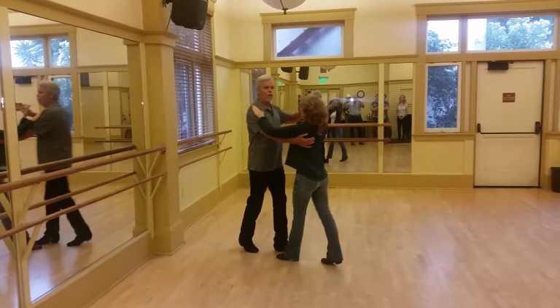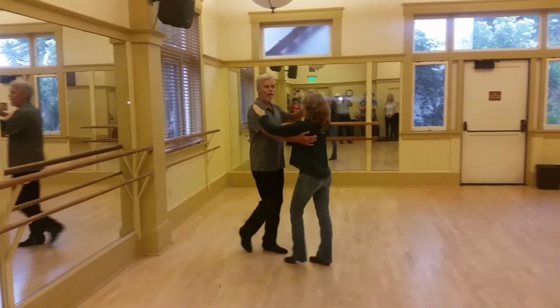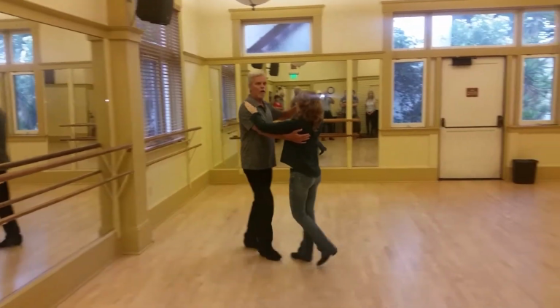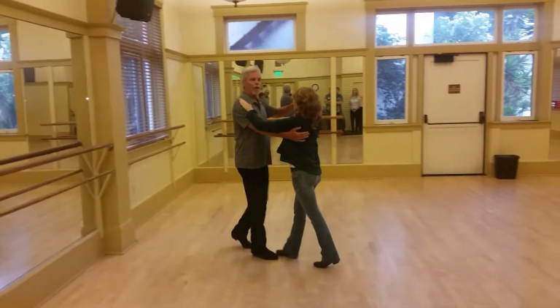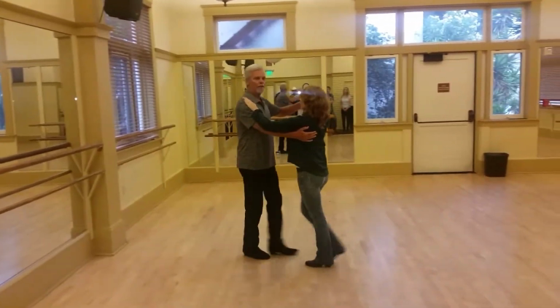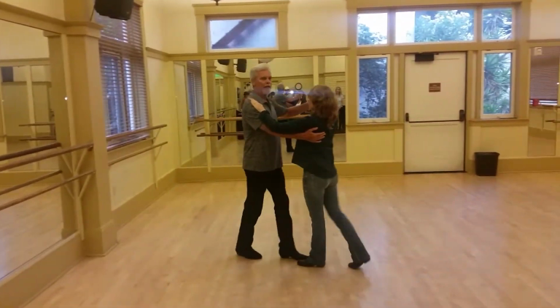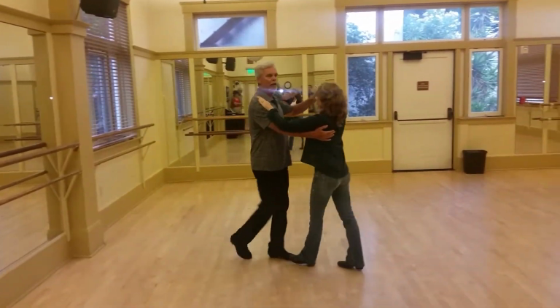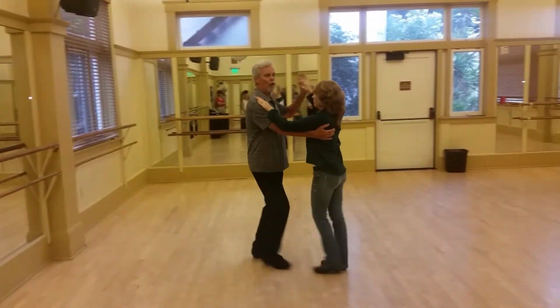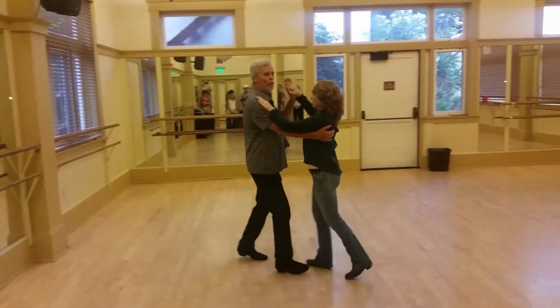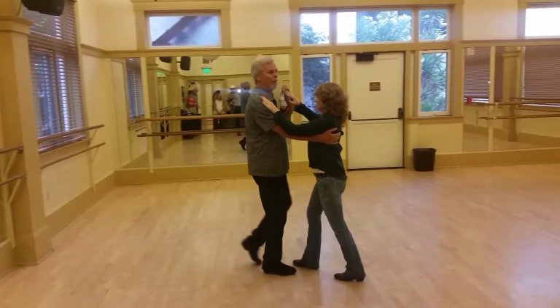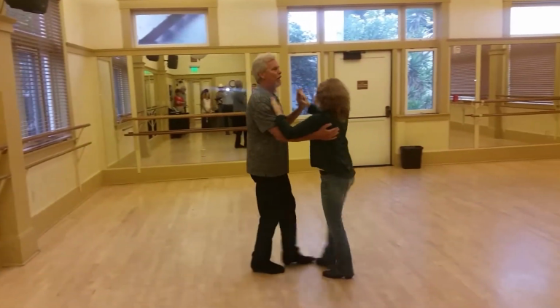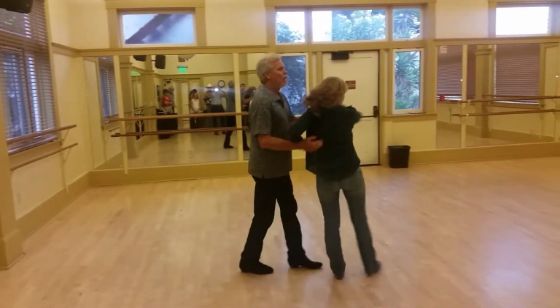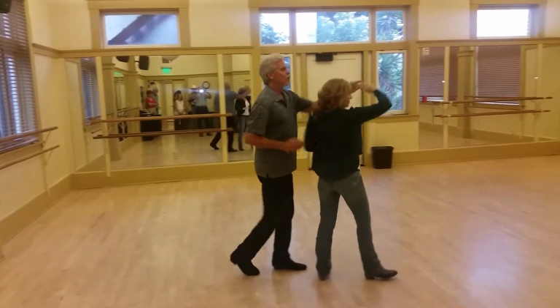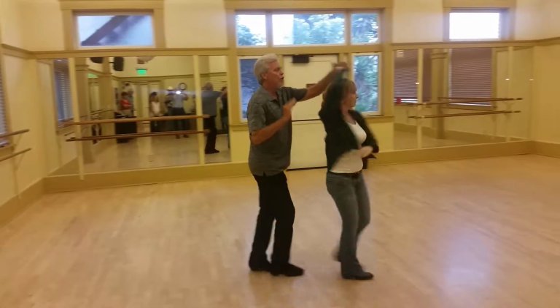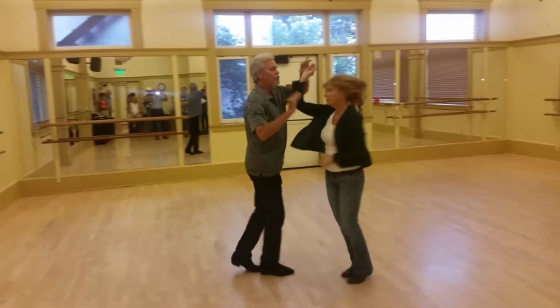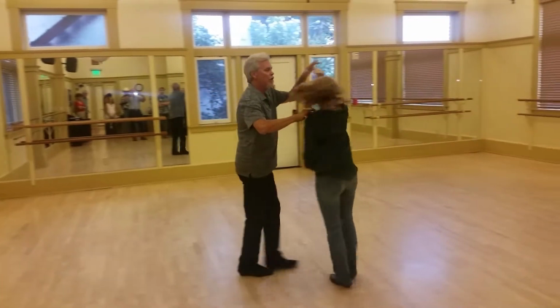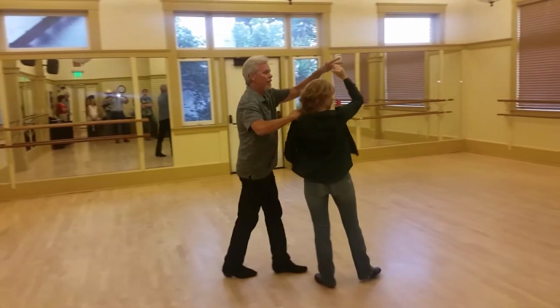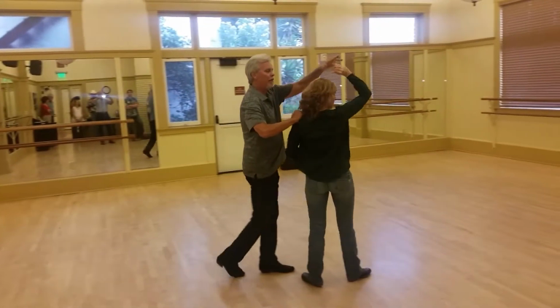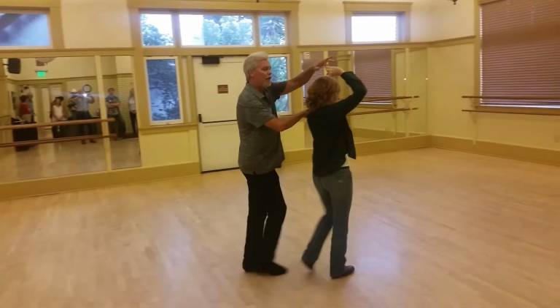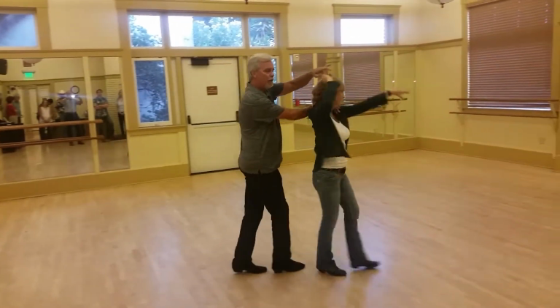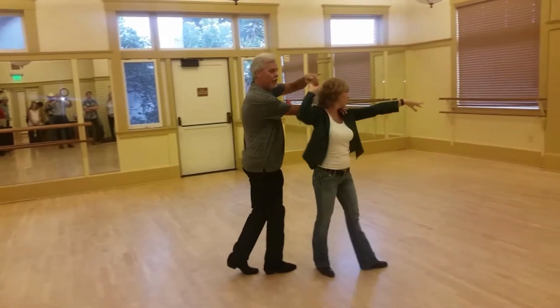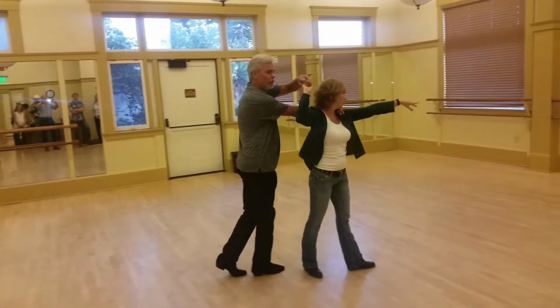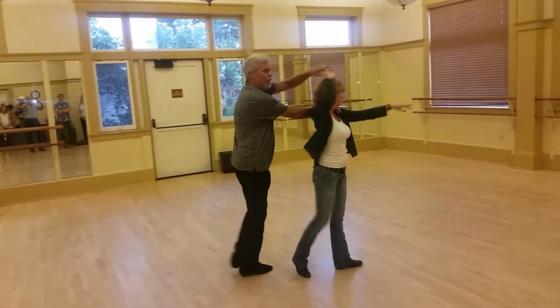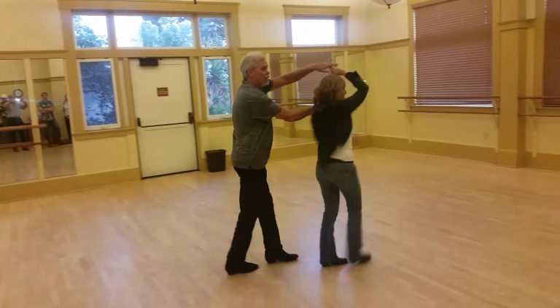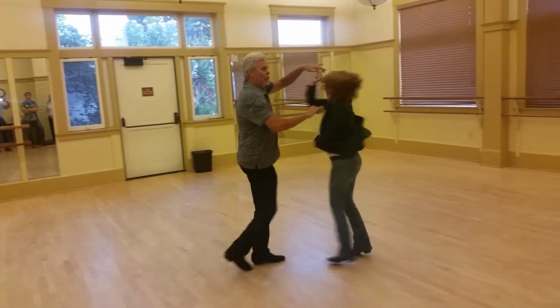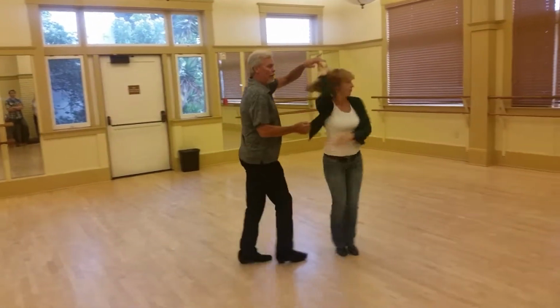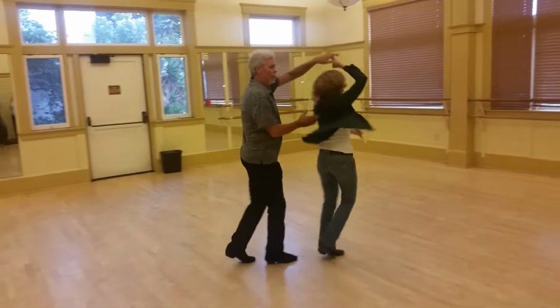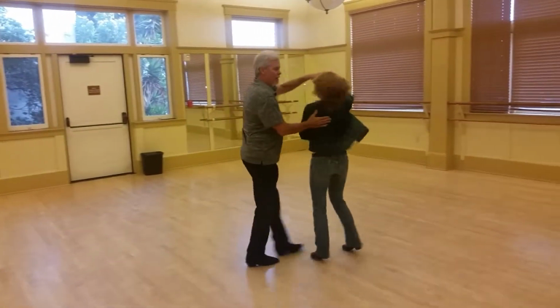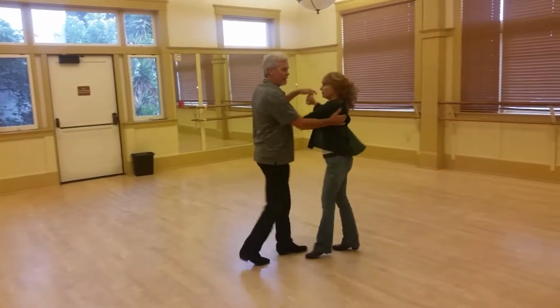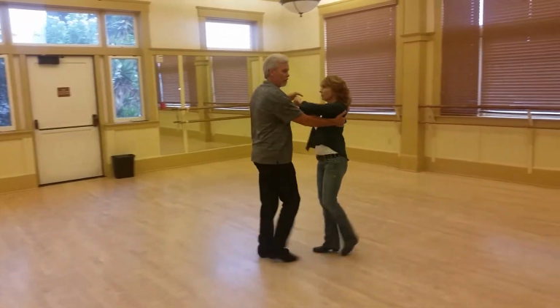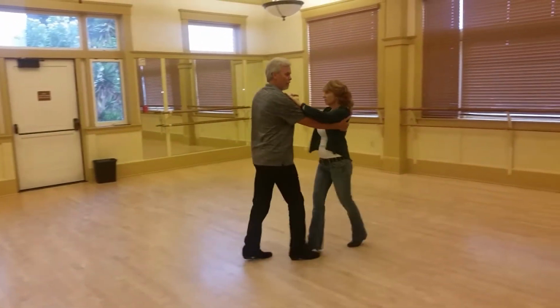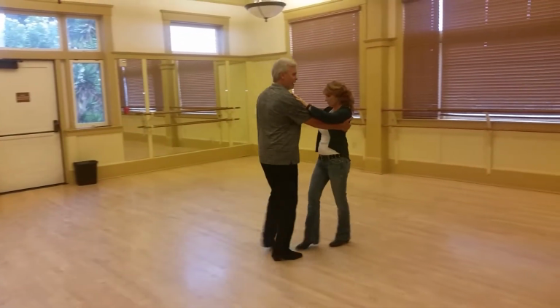Quick, quick, single breath. Turn, turn, catch, push. Quick, quick, catch her back.